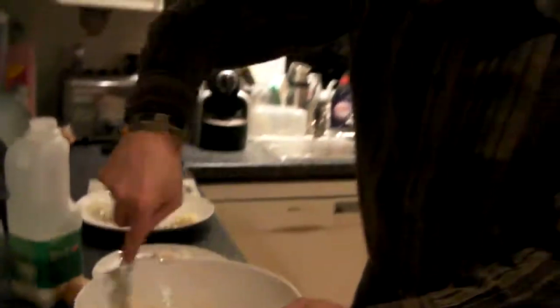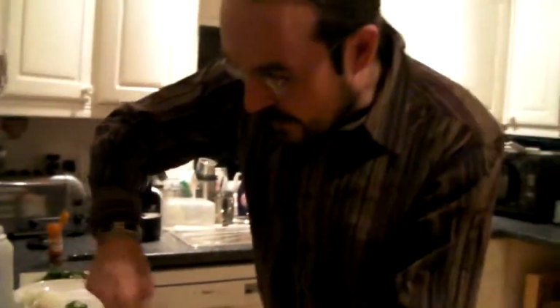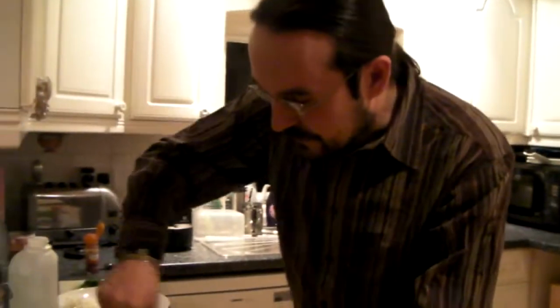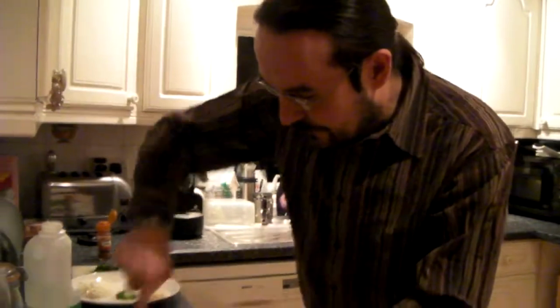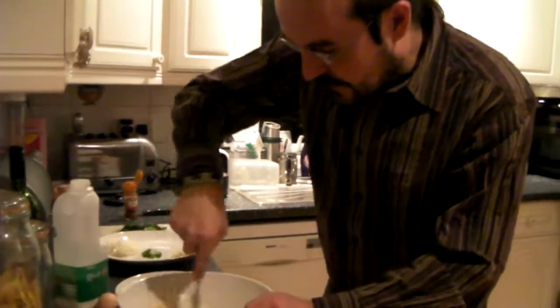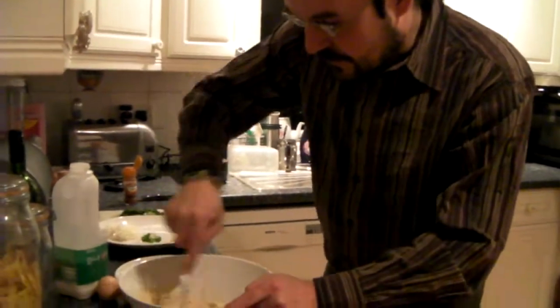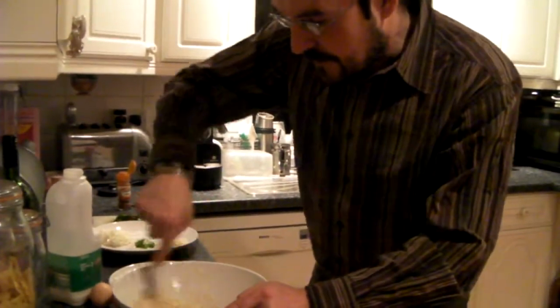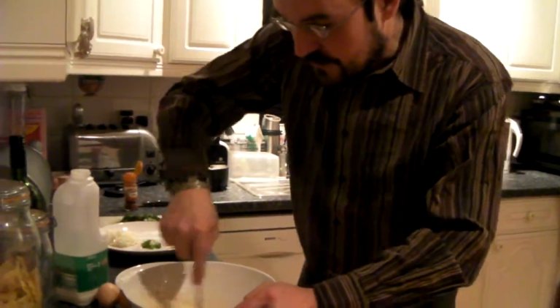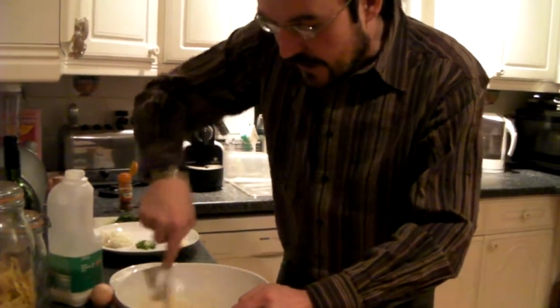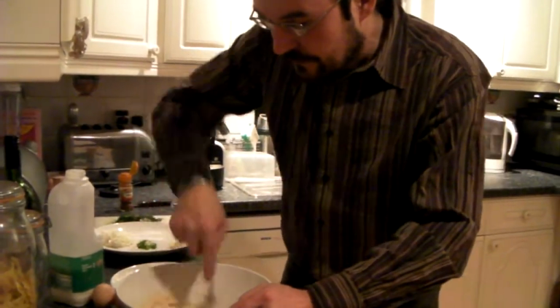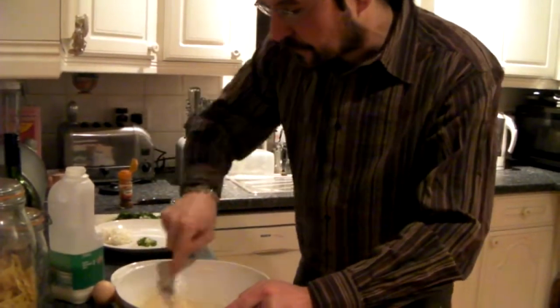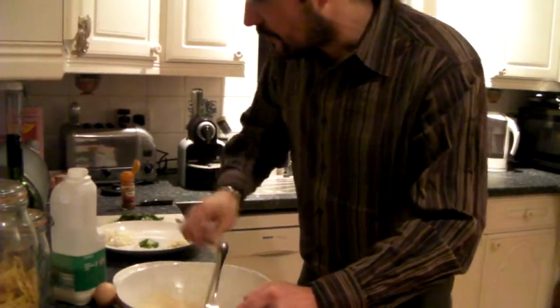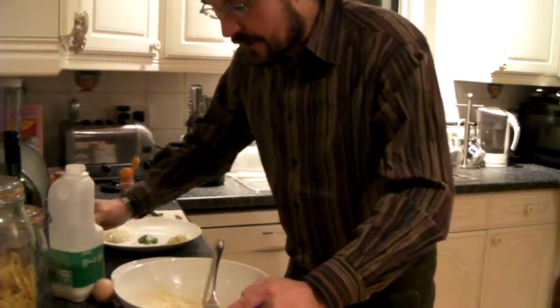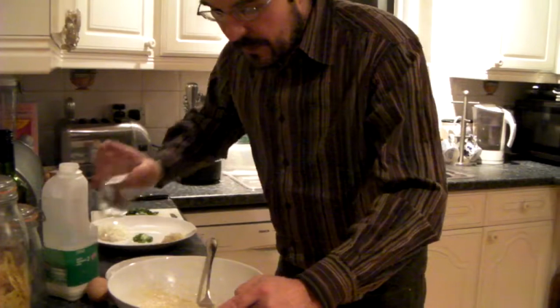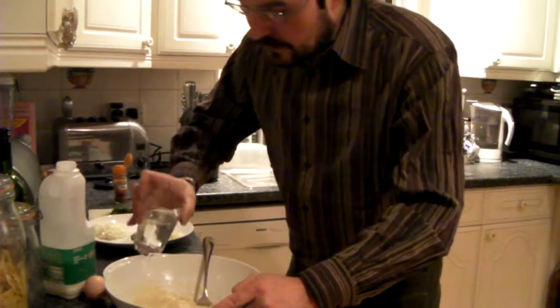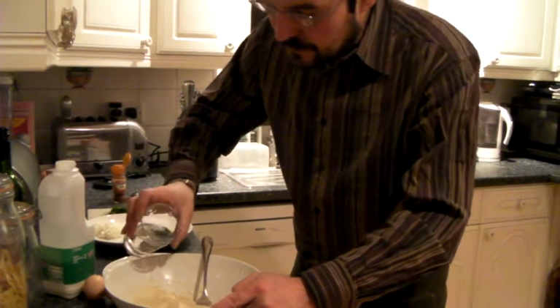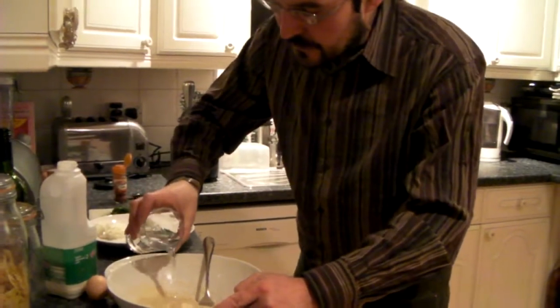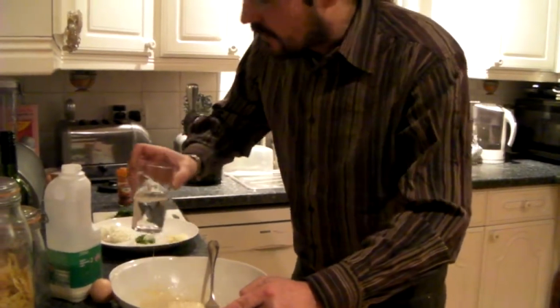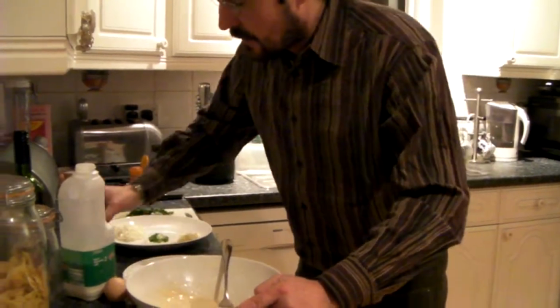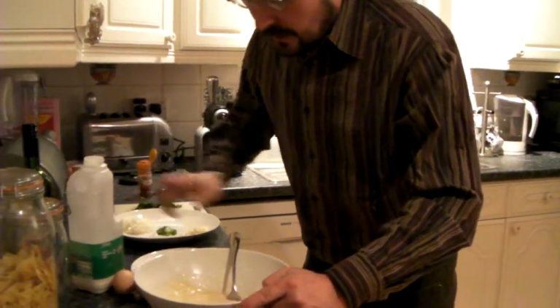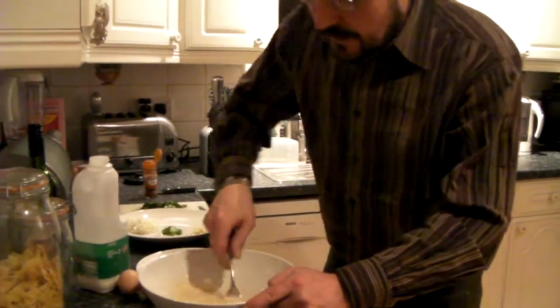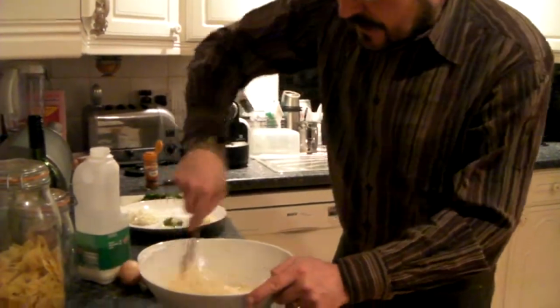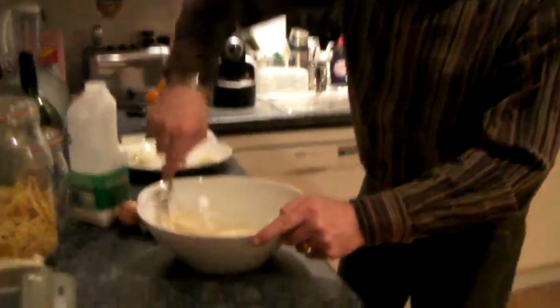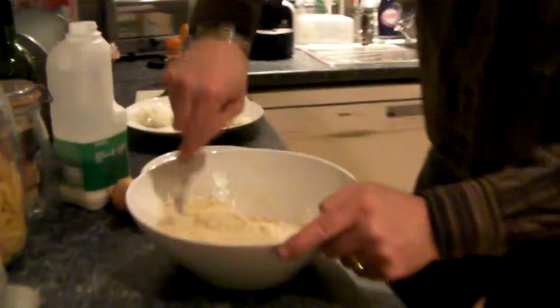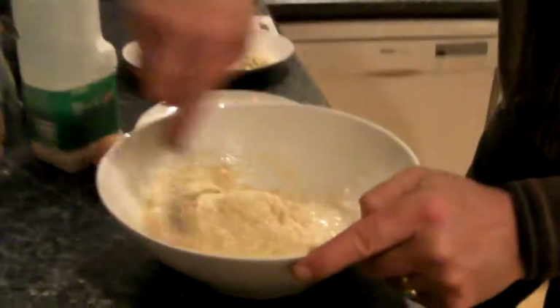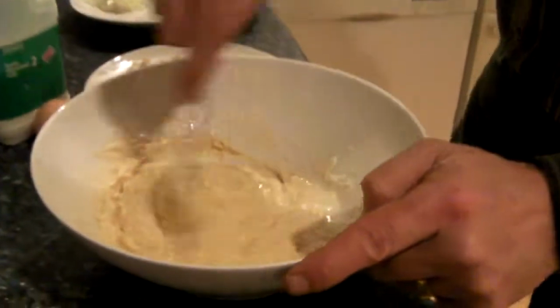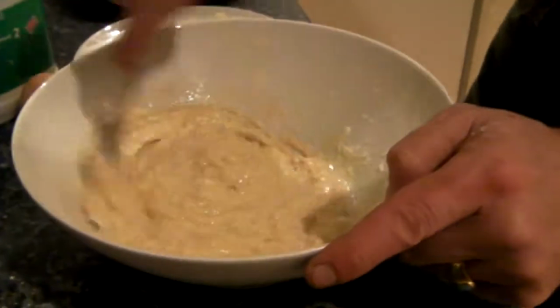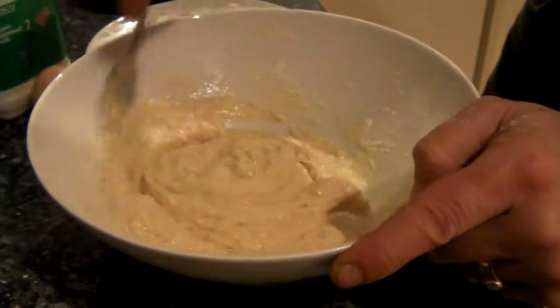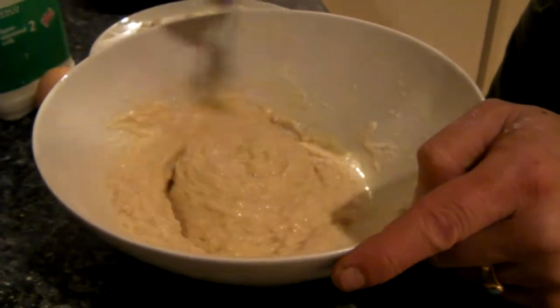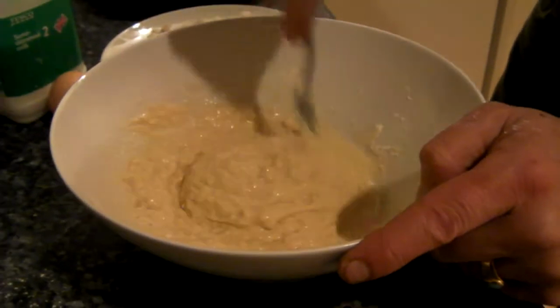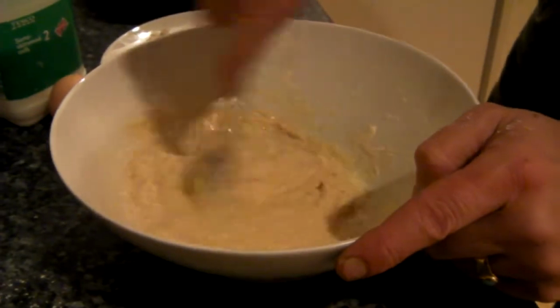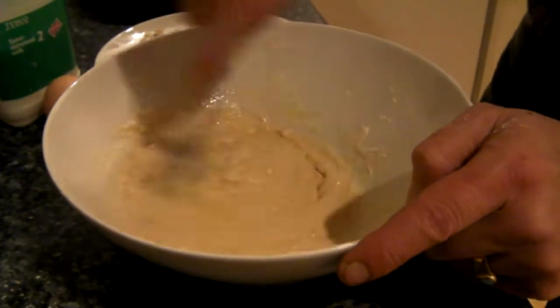It'll take a few minutes to get together. And after that you start adding the ingredients.